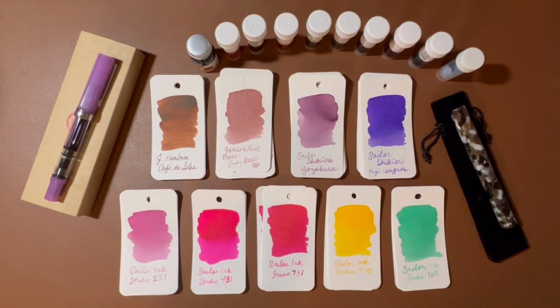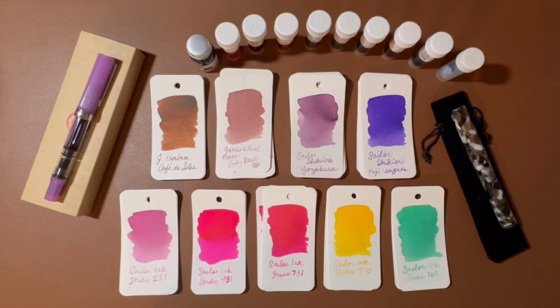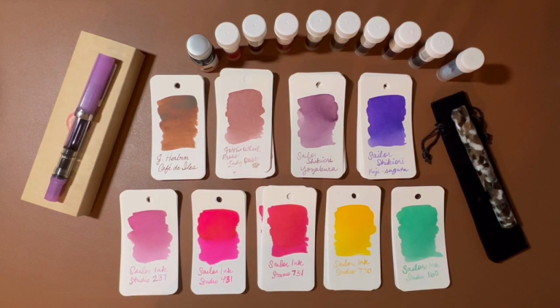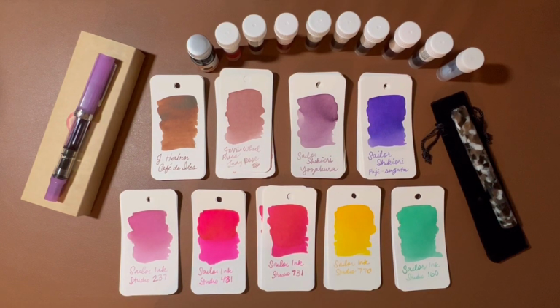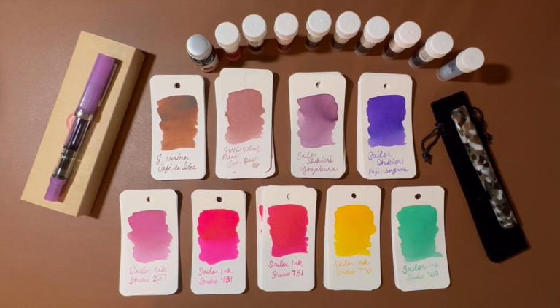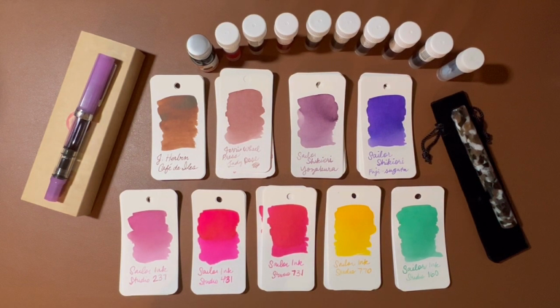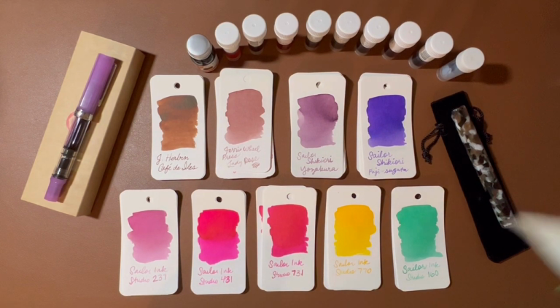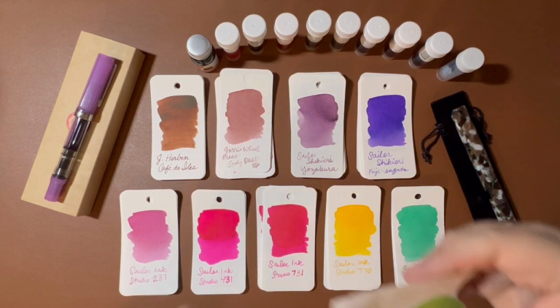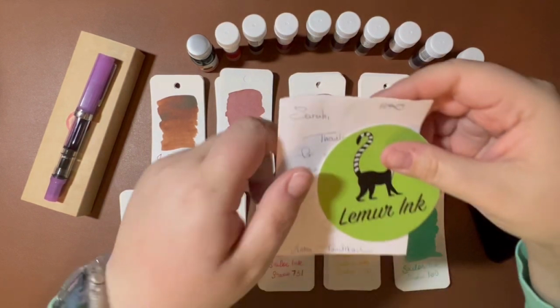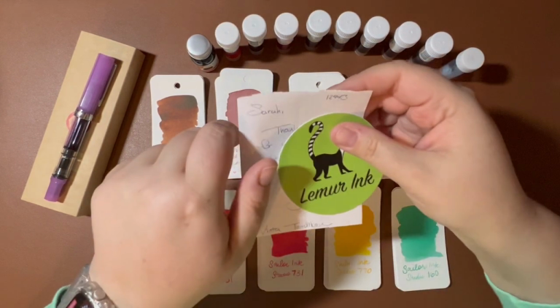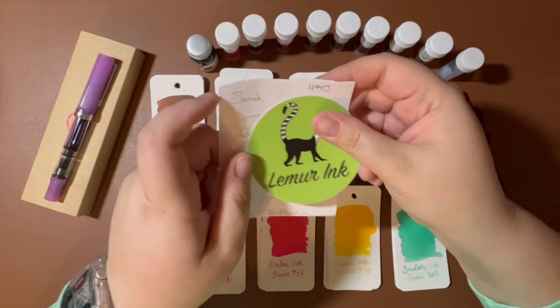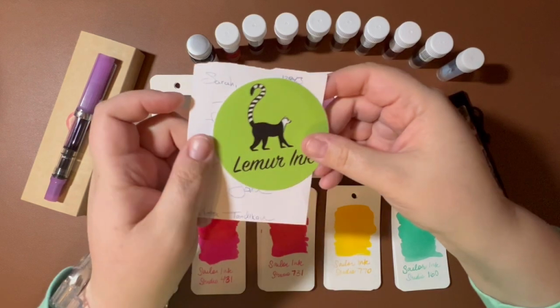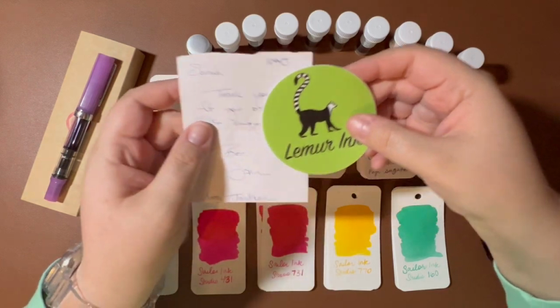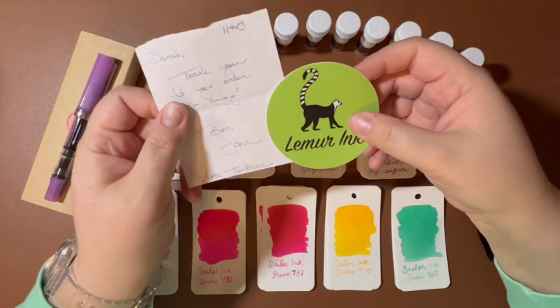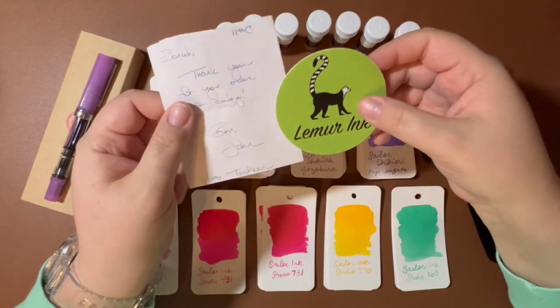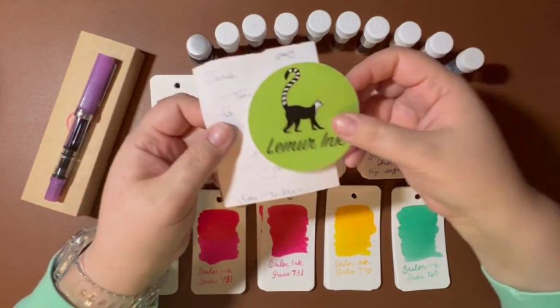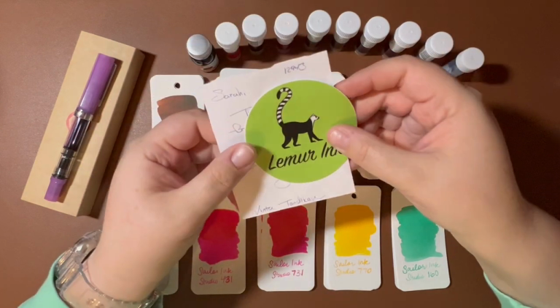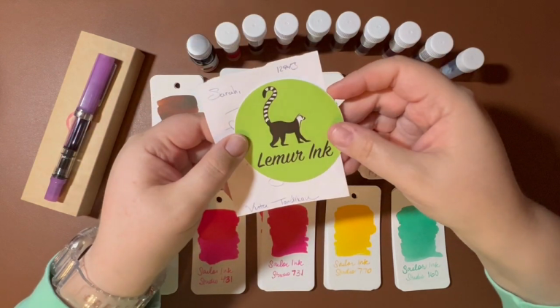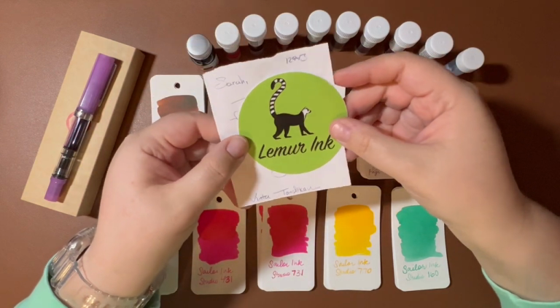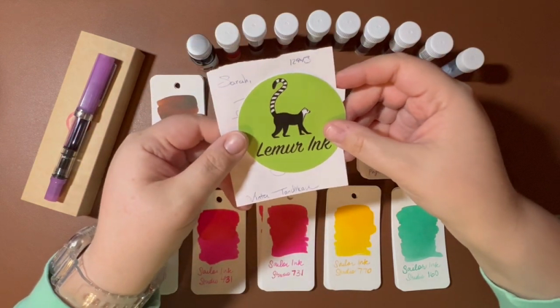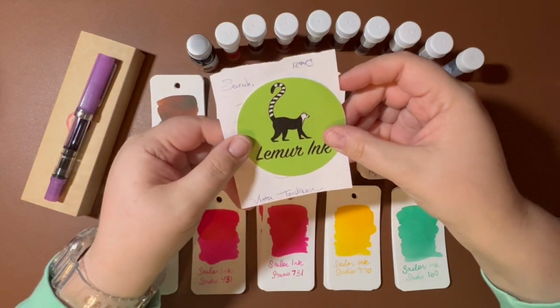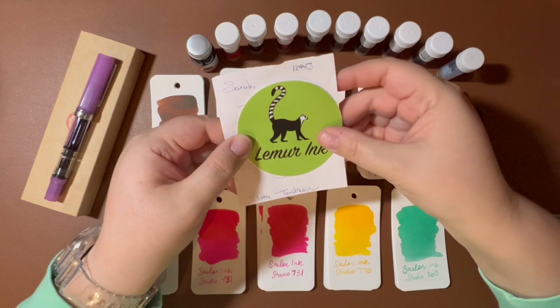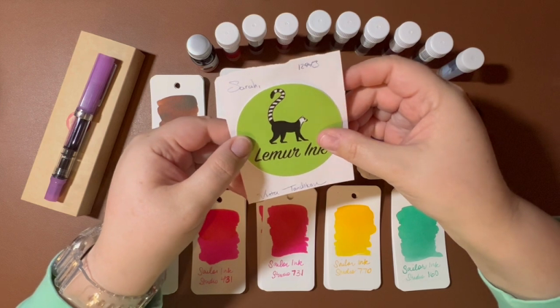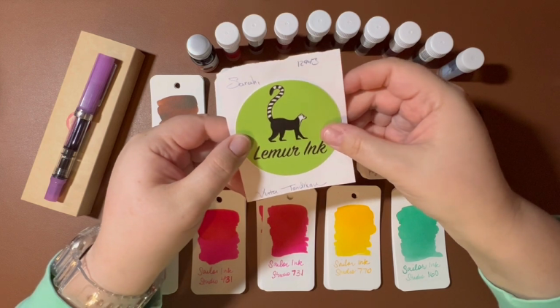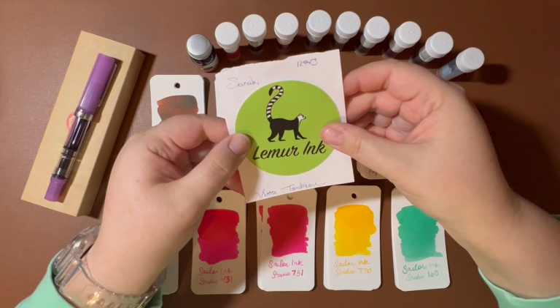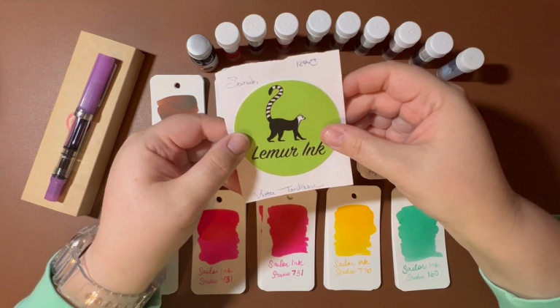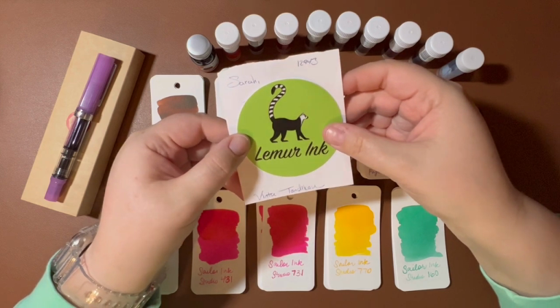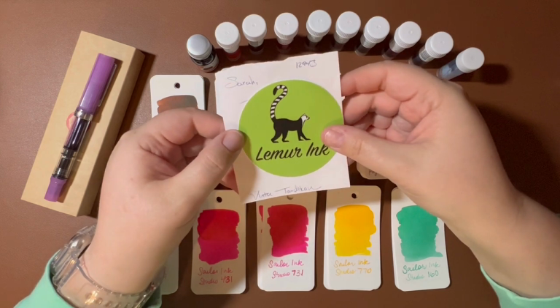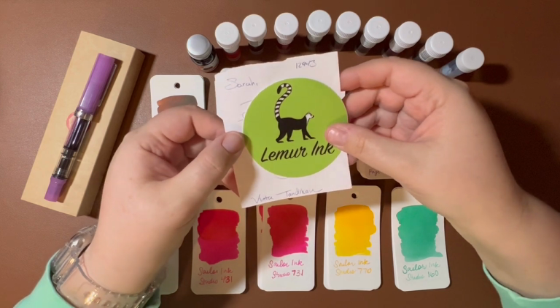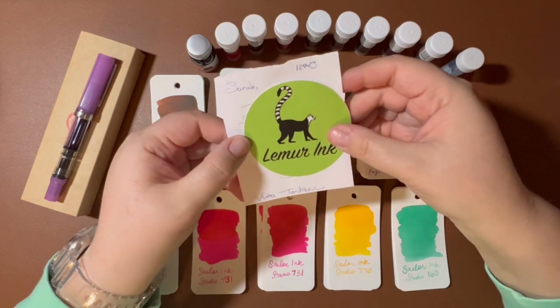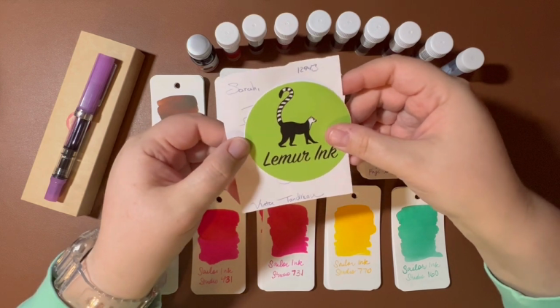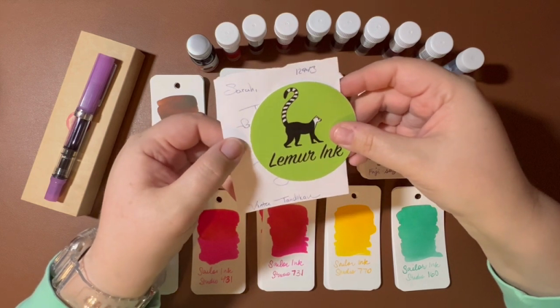First of all, let's start with an order from Lemur Inc. I have ordered from Lemur a few times. I think they are fantastic because they ship for free over $20, and that is just really exciting for me.